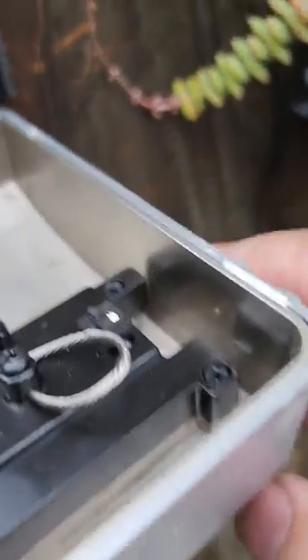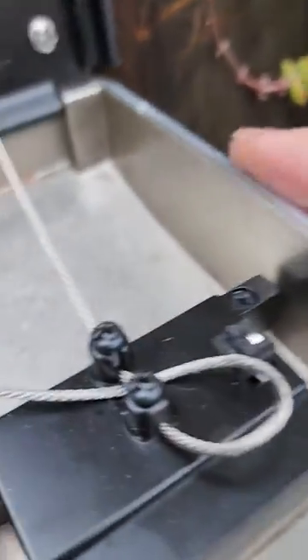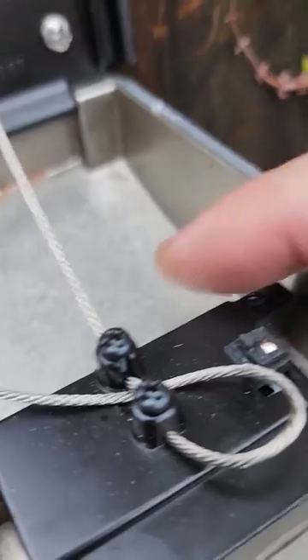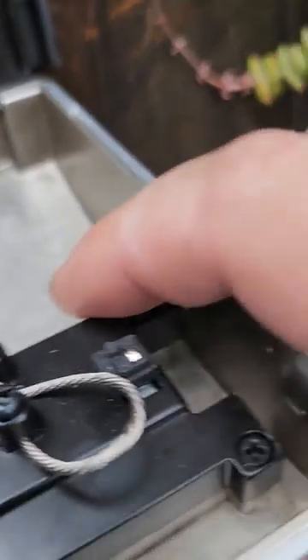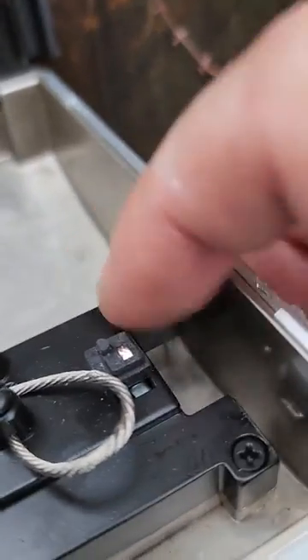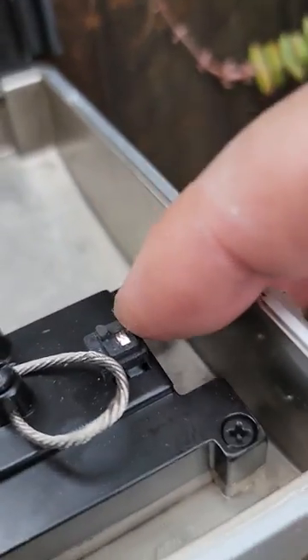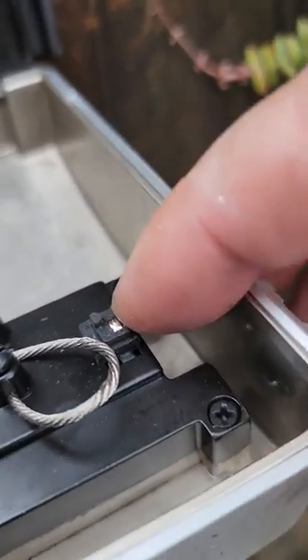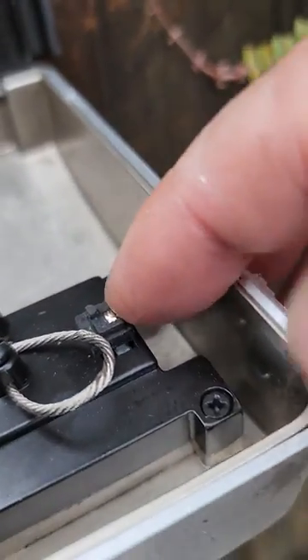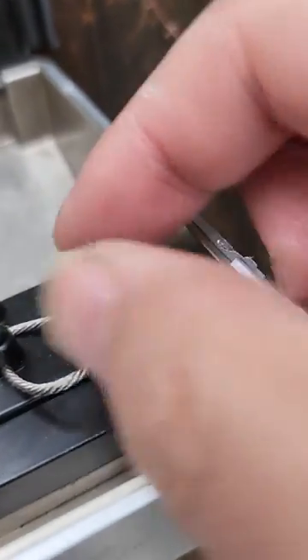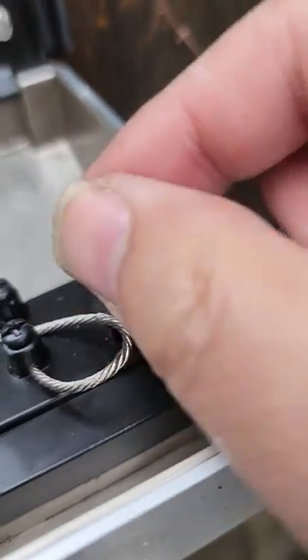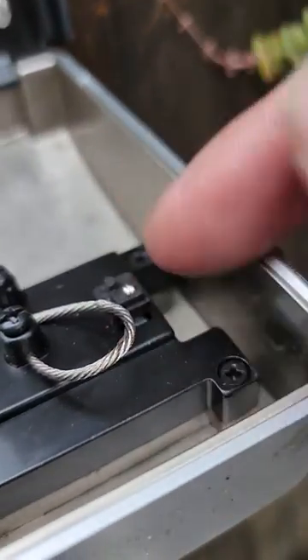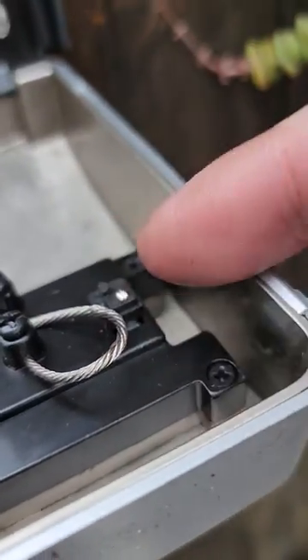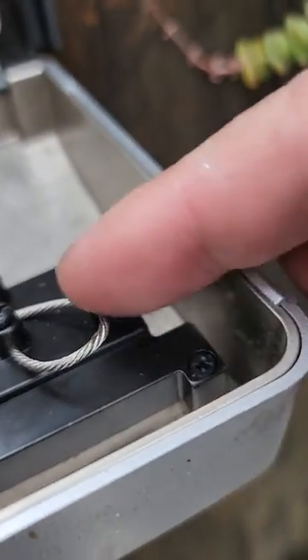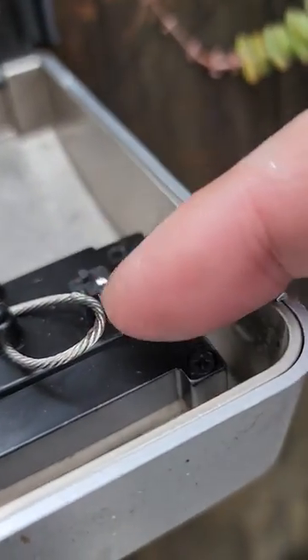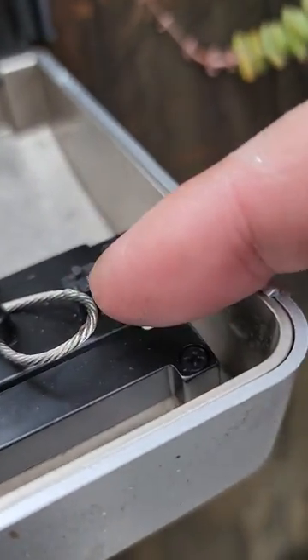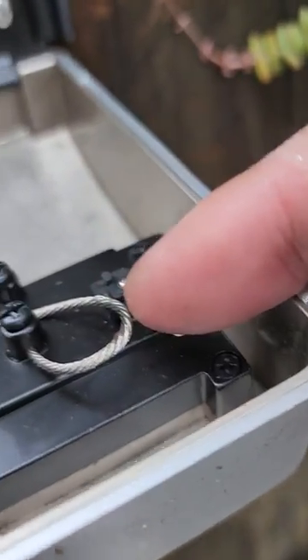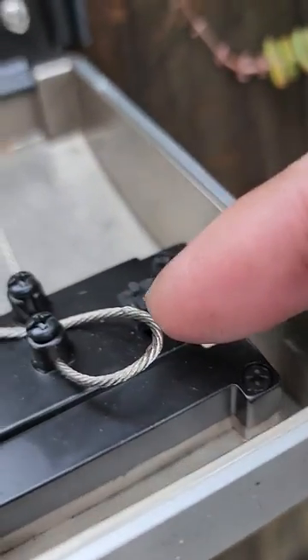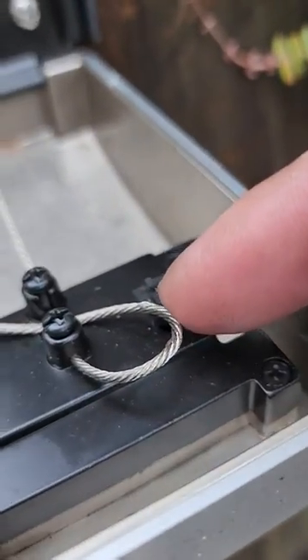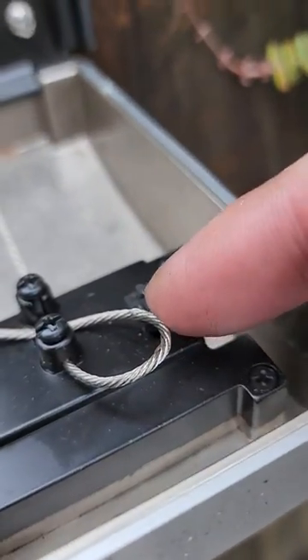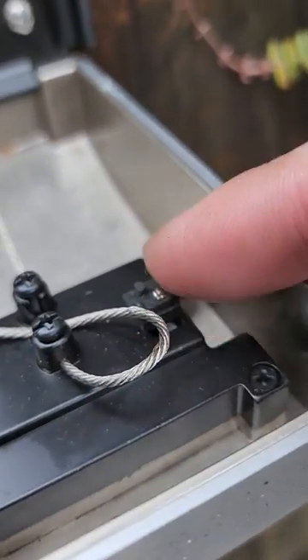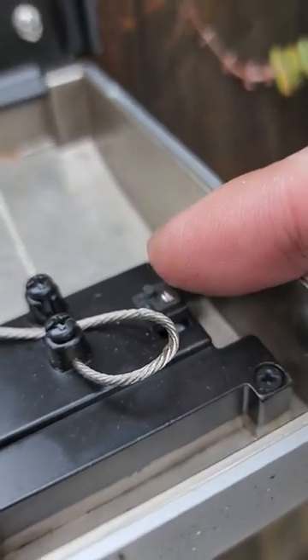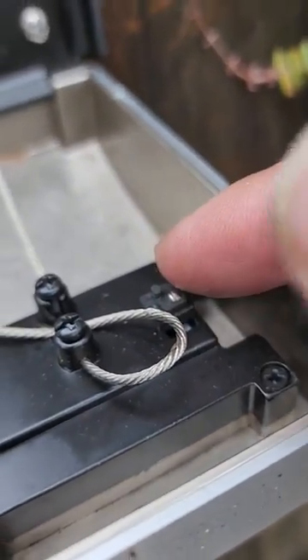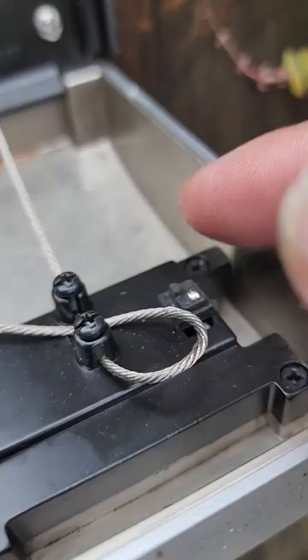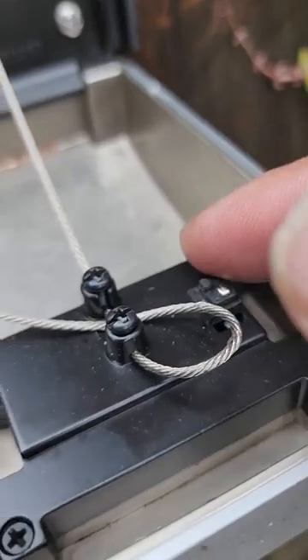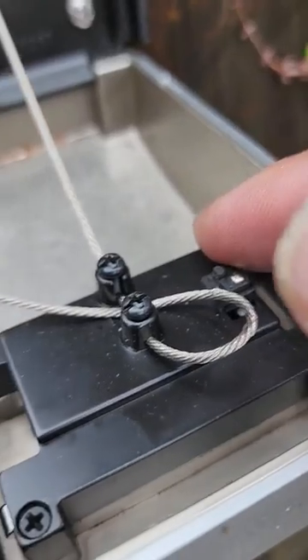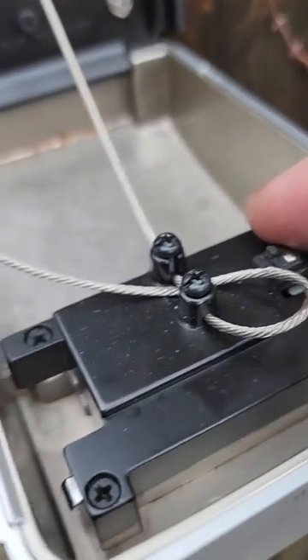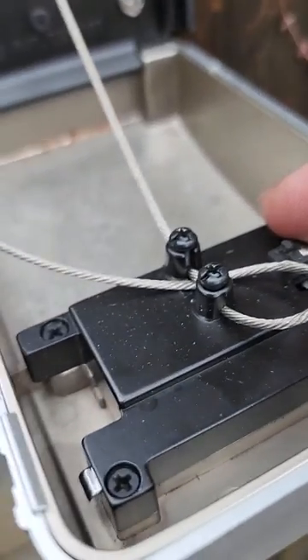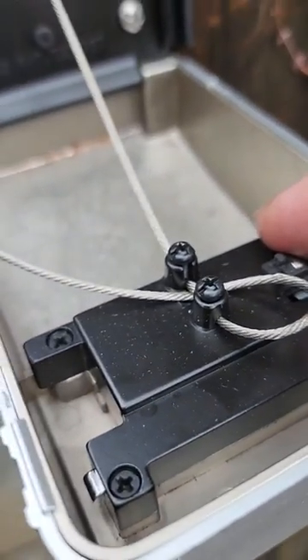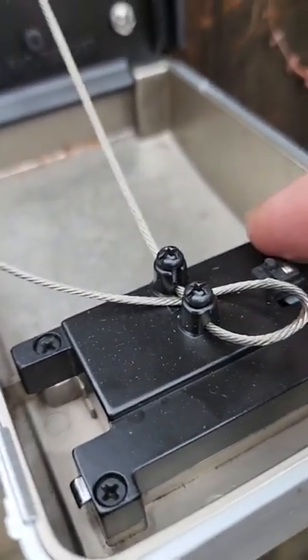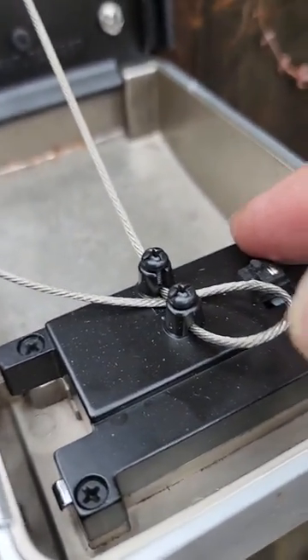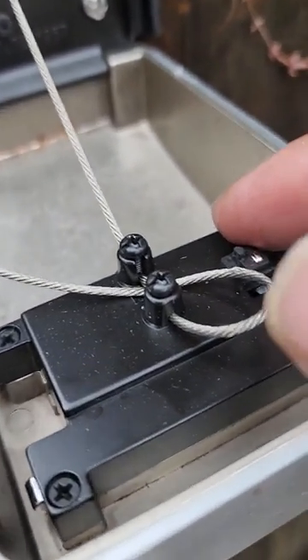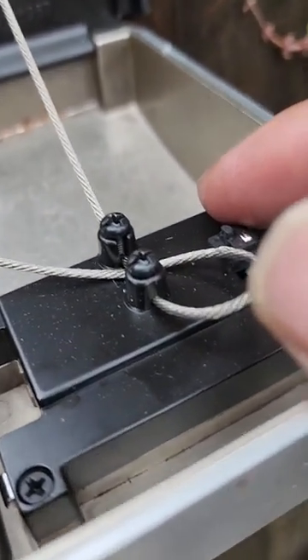If you want to change the combination, you lift this thing up, then toggle the switch and change it to the combination you want, and push it back. And that's it.